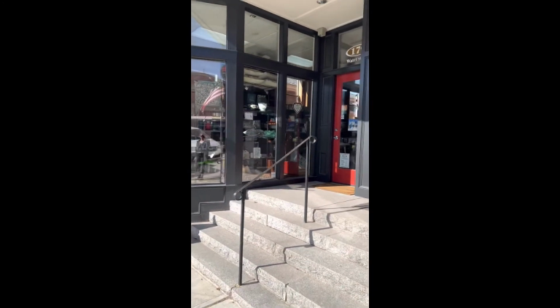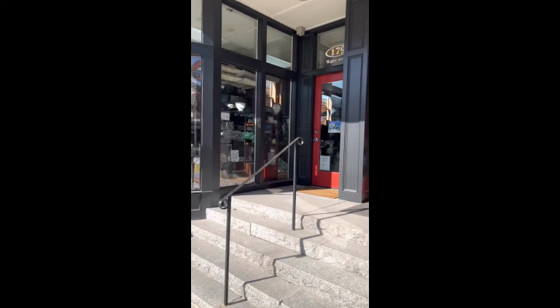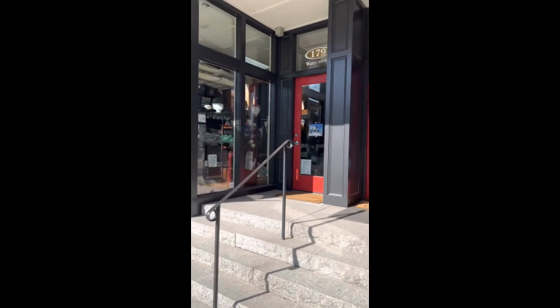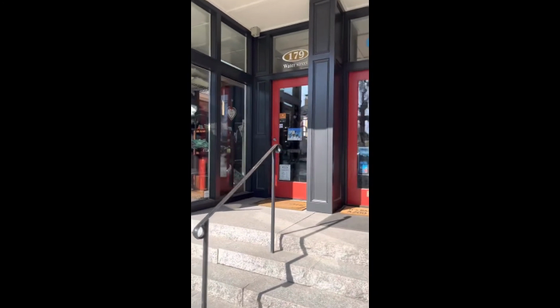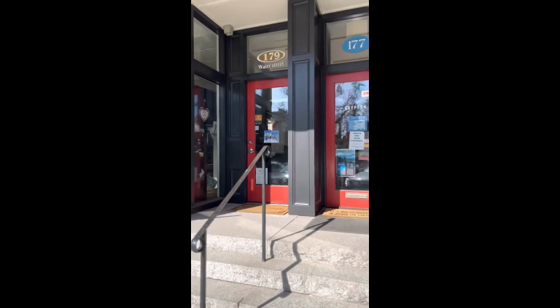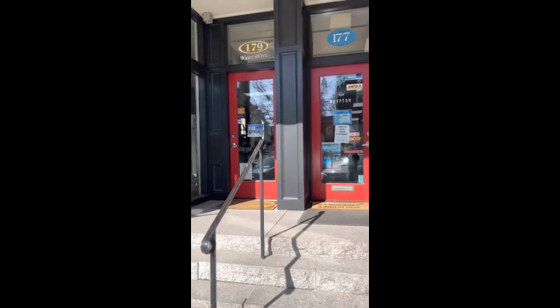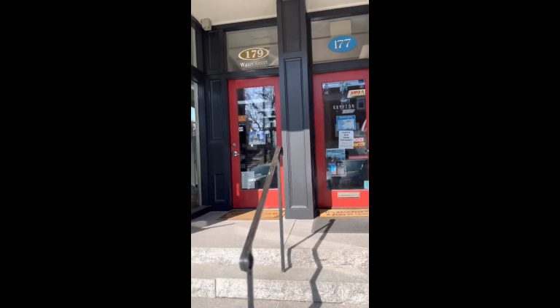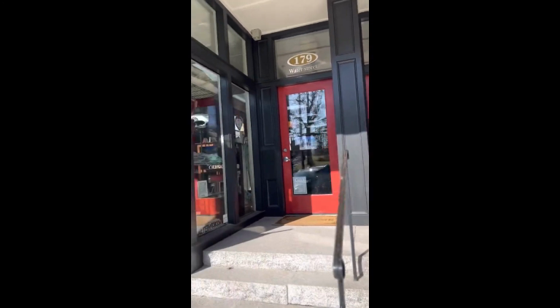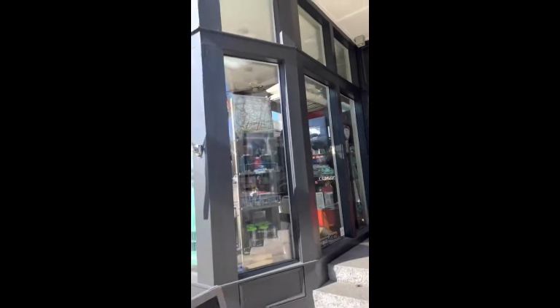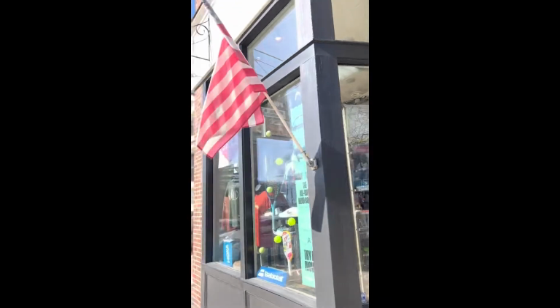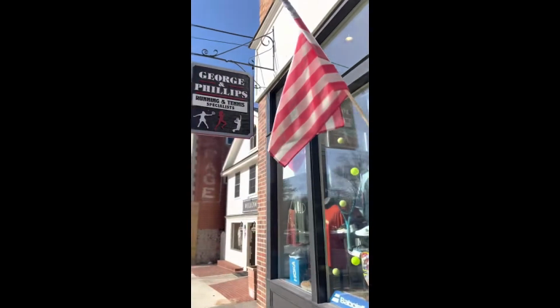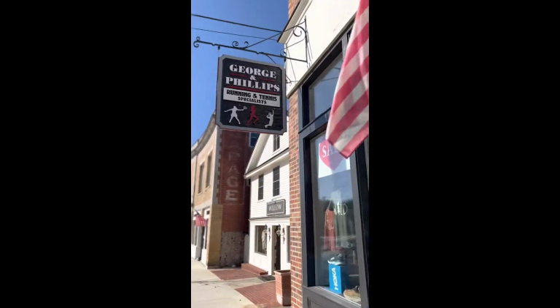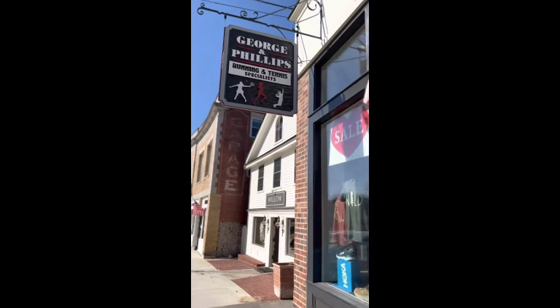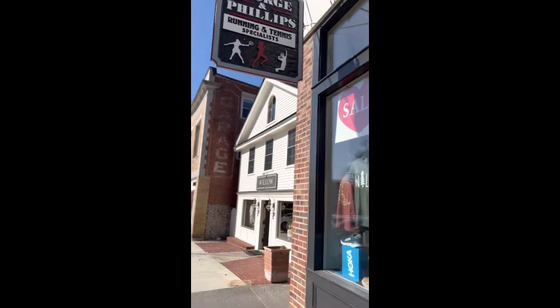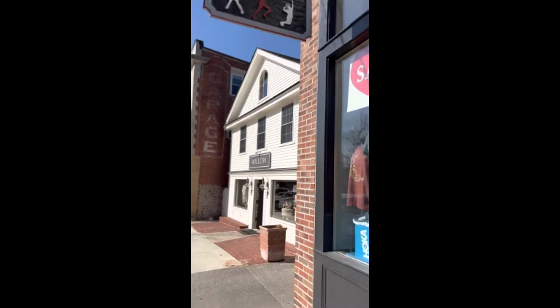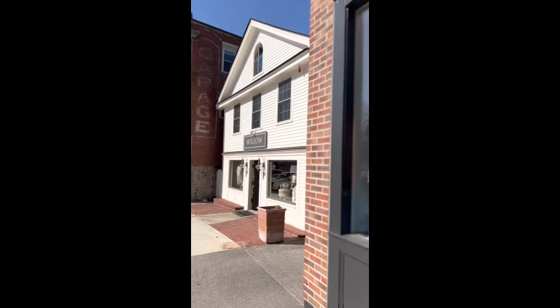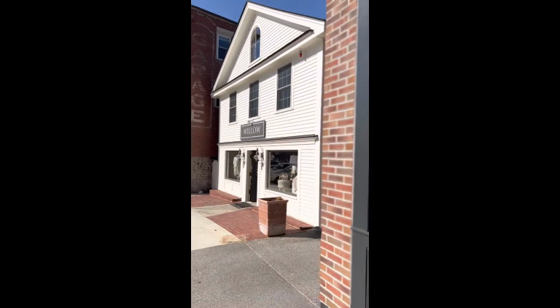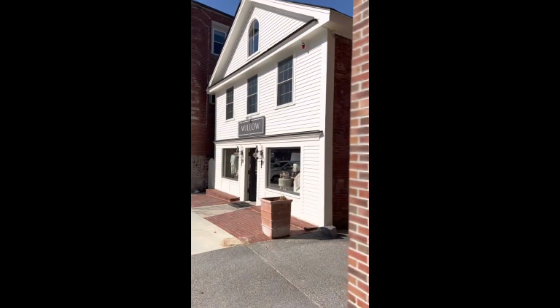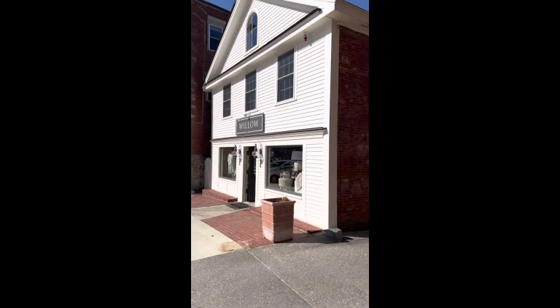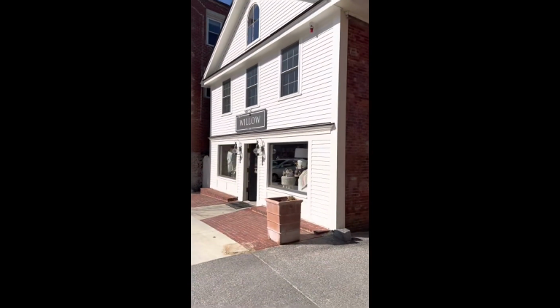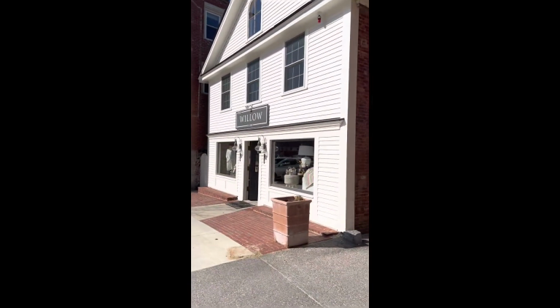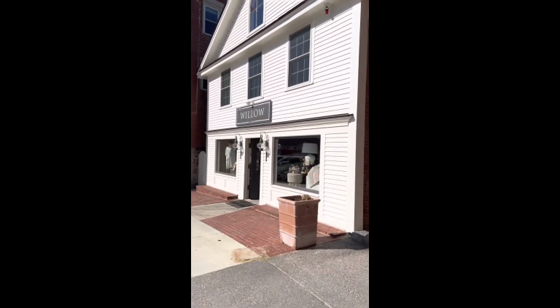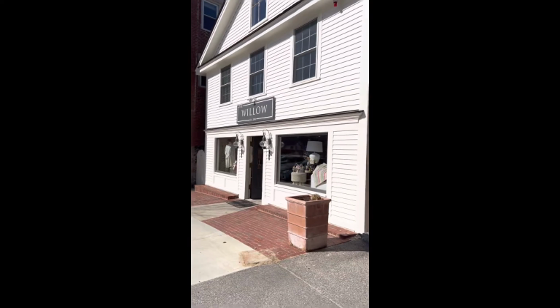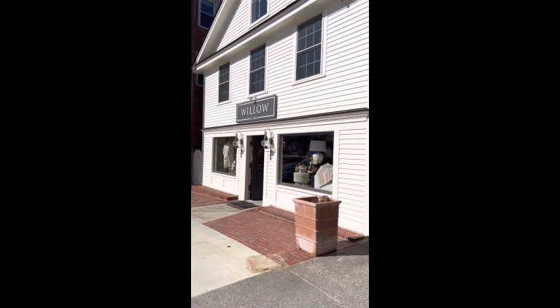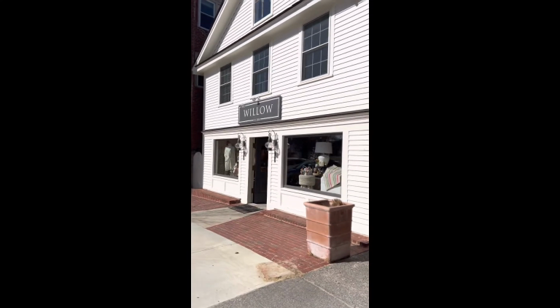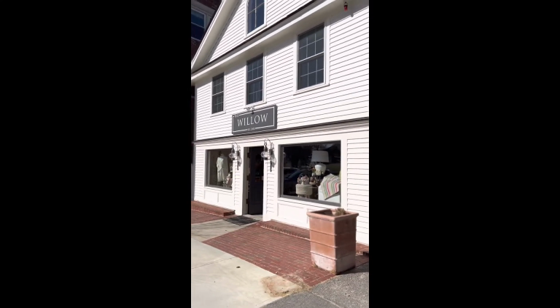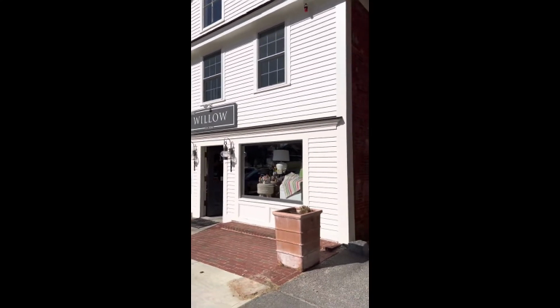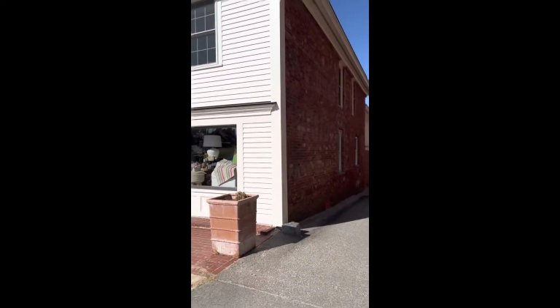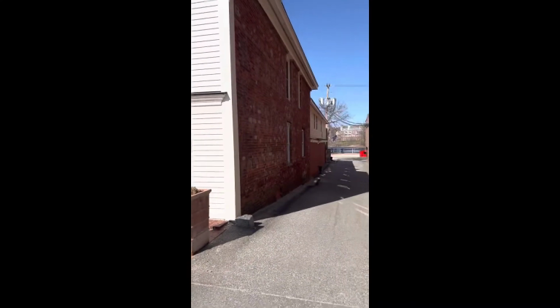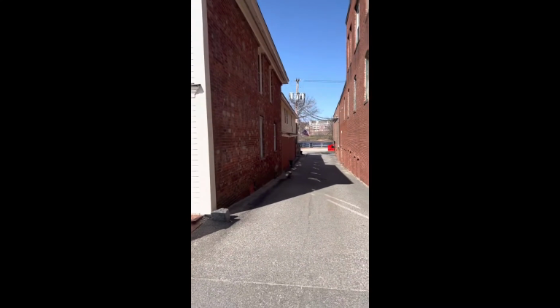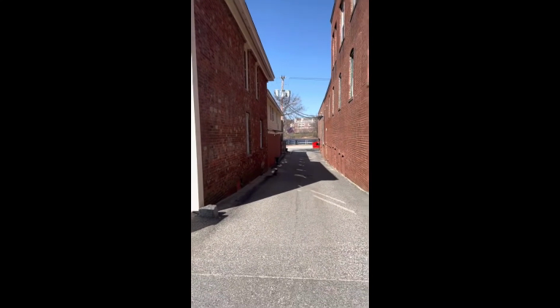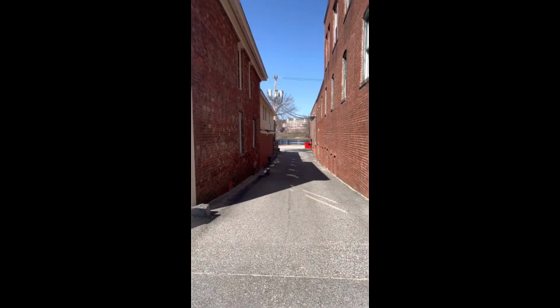George and Phillips is a running and tennis specialty shop. They carry running and tennis footwear as well as athletic clothing. Willow carries beautiful home decor as well as jewelry, gifts, artwork, and more.